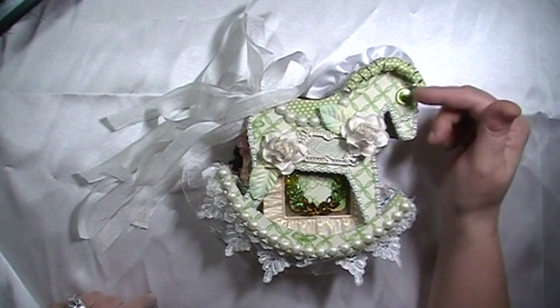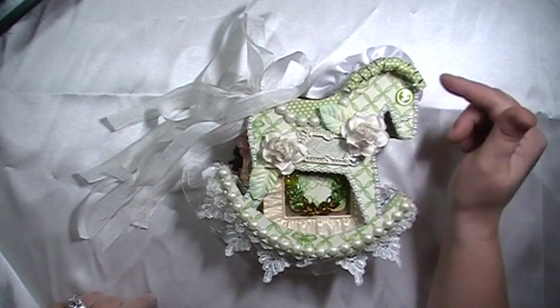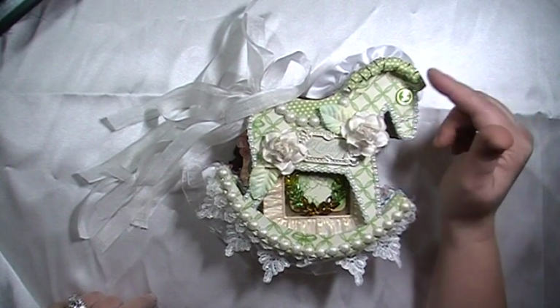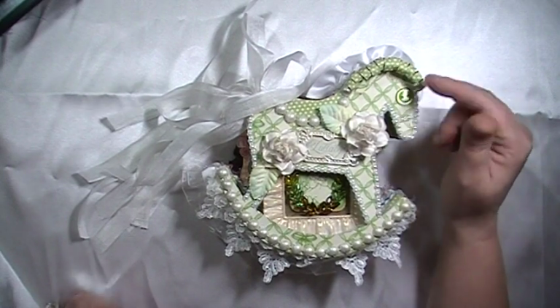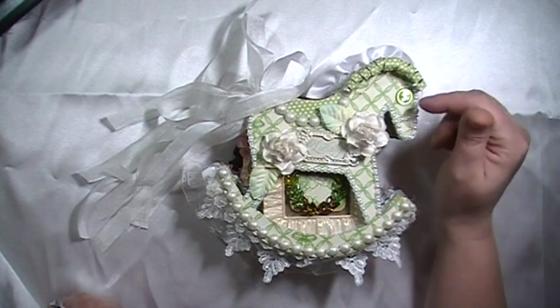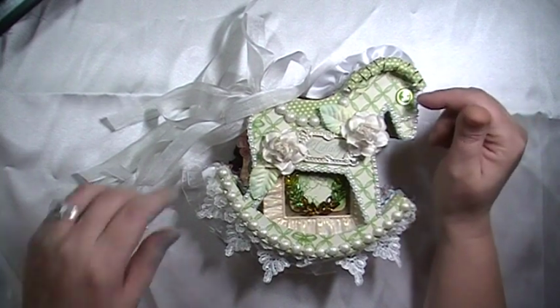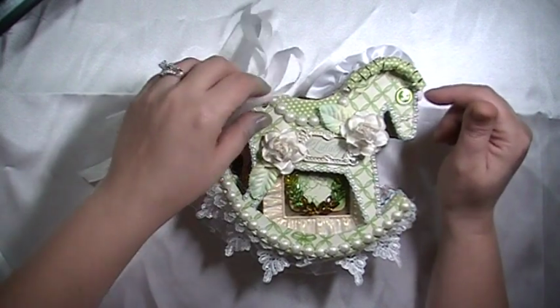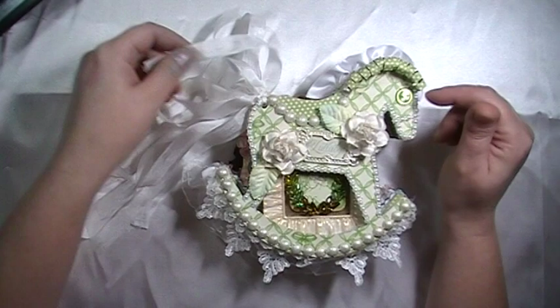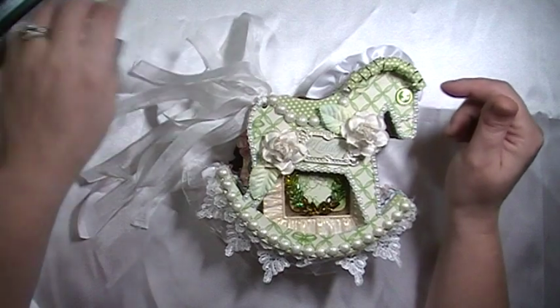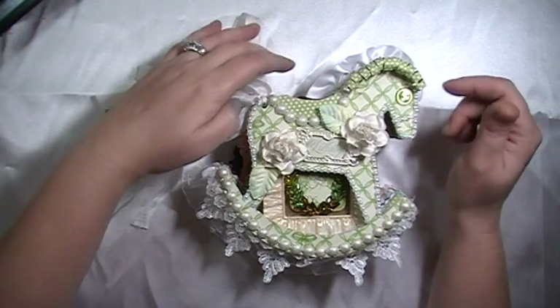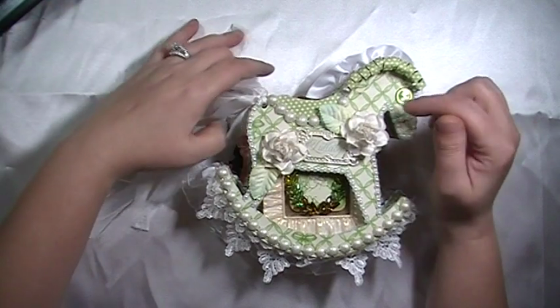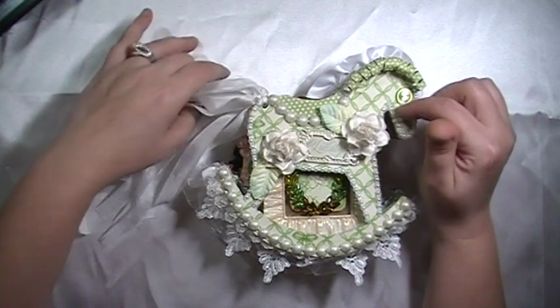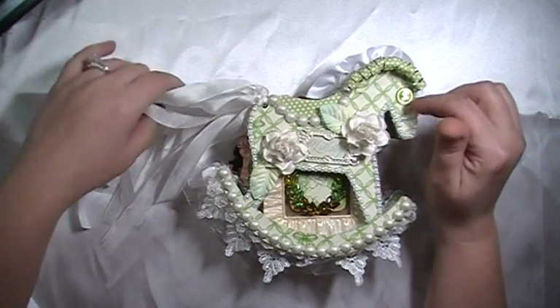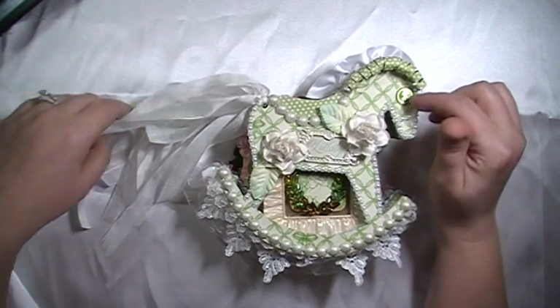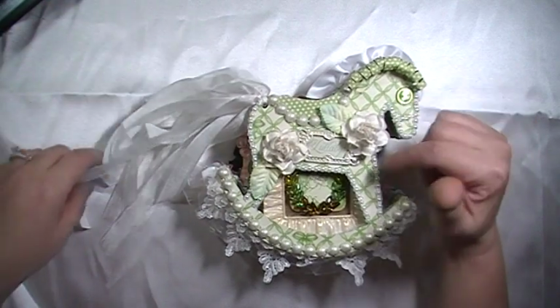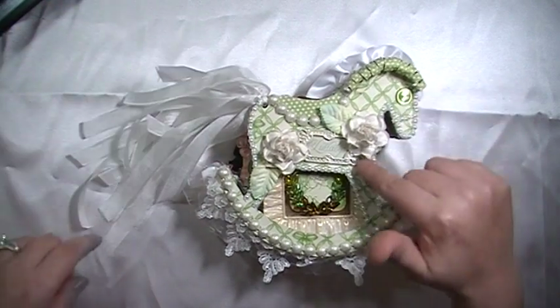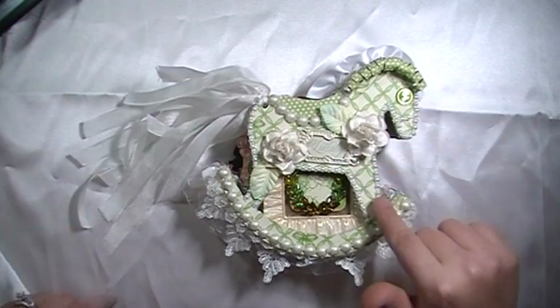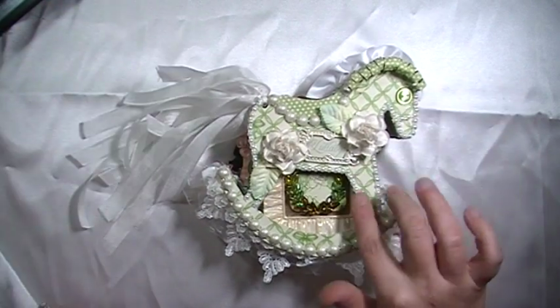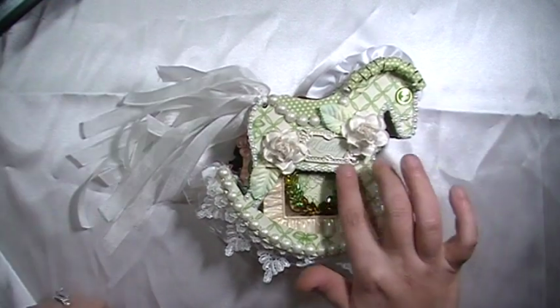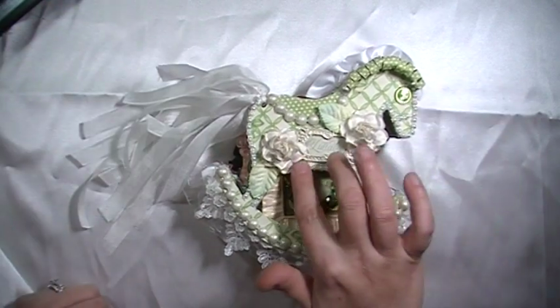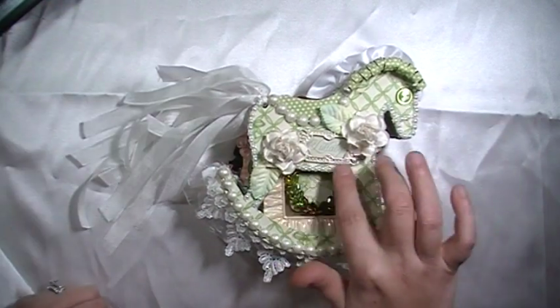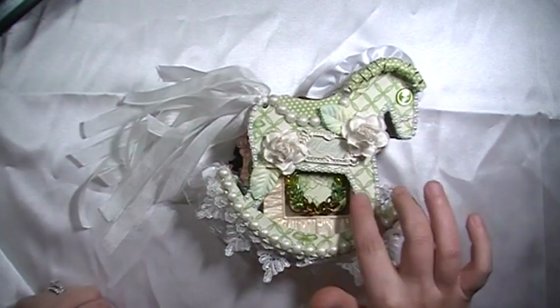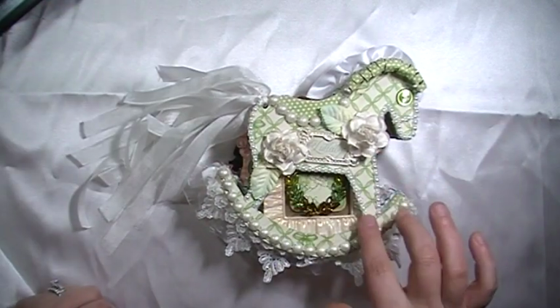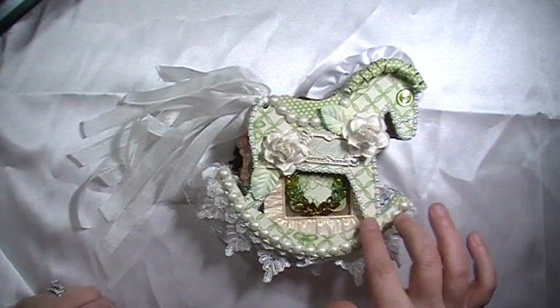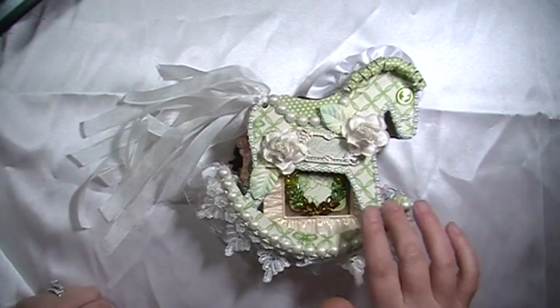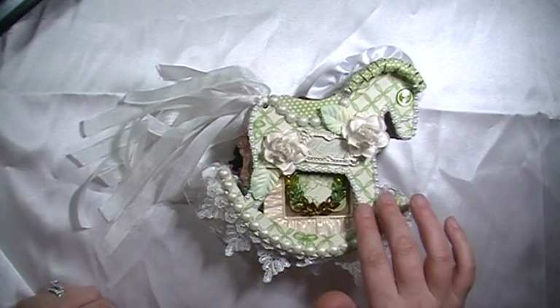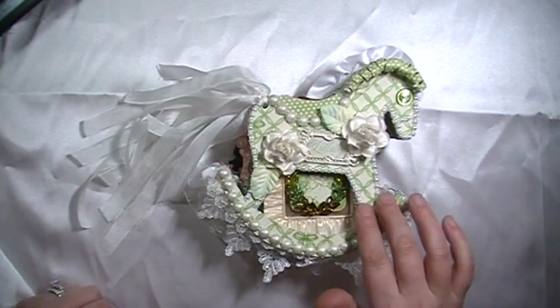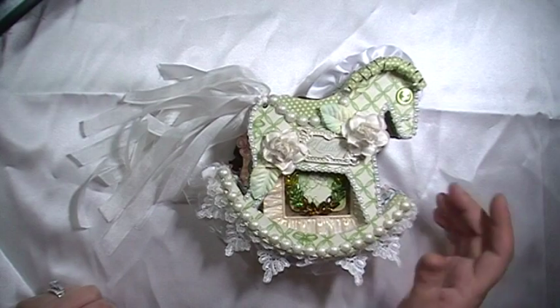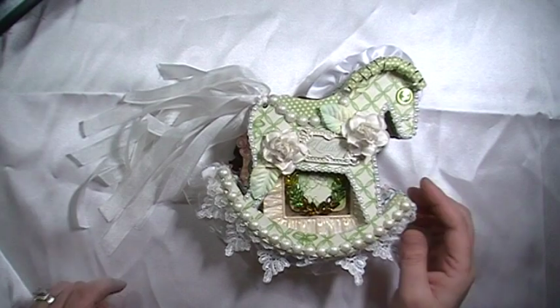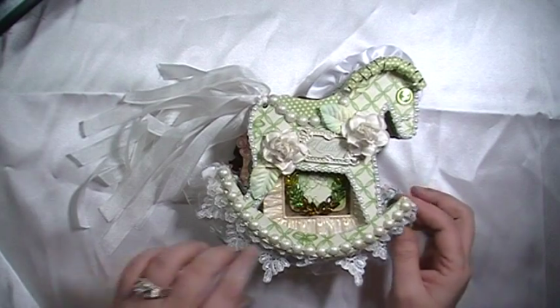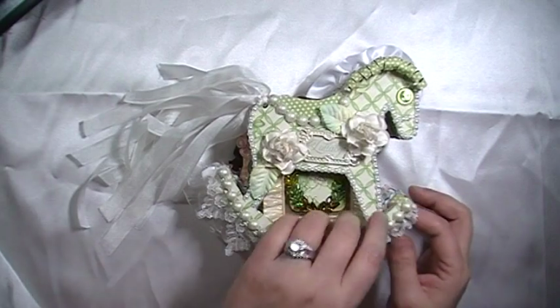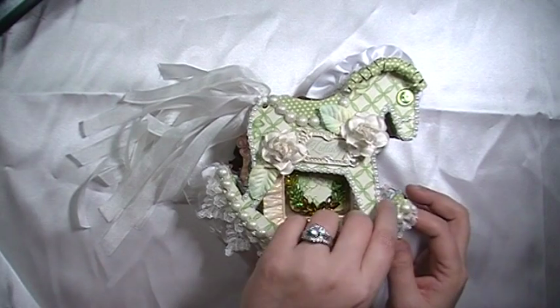There are some R21 roses on here, and I made the mane with paper from the collection. I just twisted it around a paintbrush and added a button, then lined it with some four-millimeter flat-back pearl trim from Karla001.